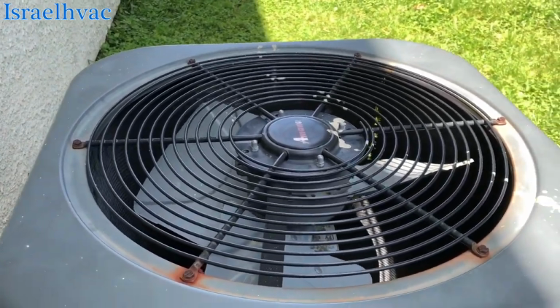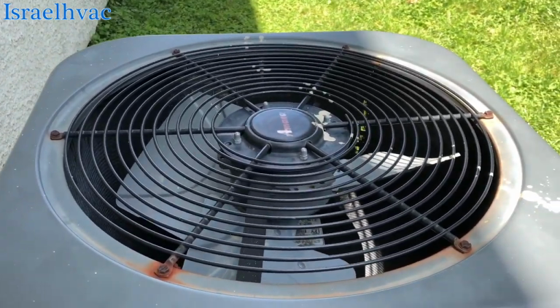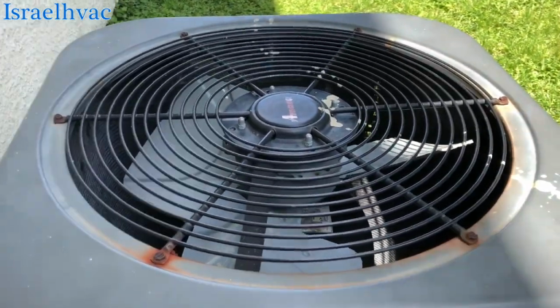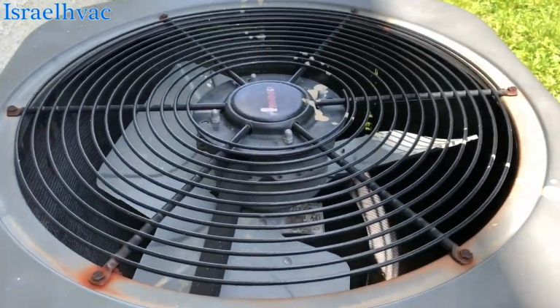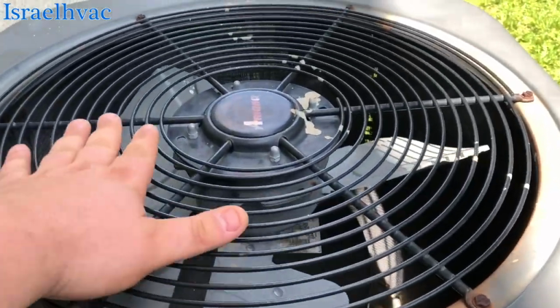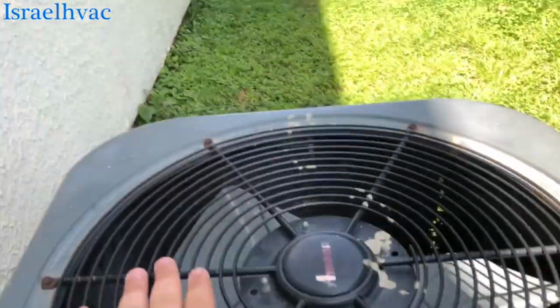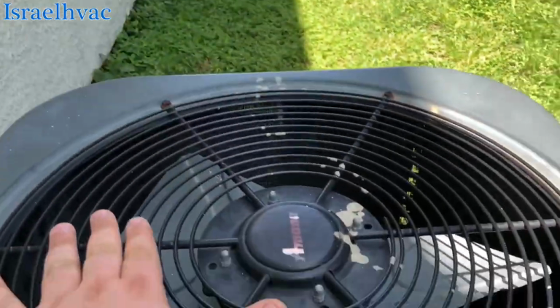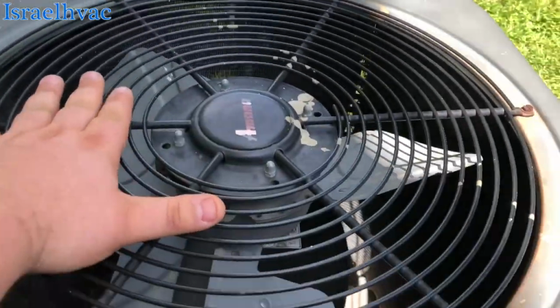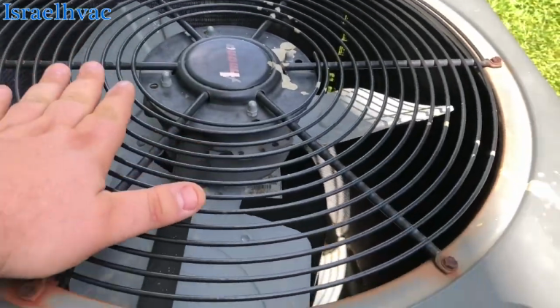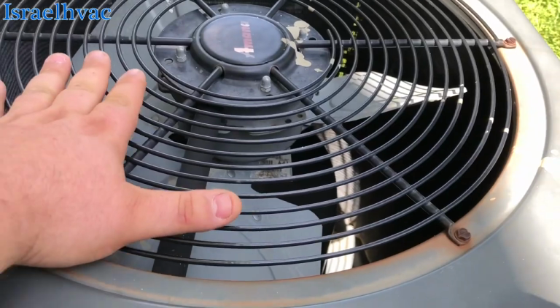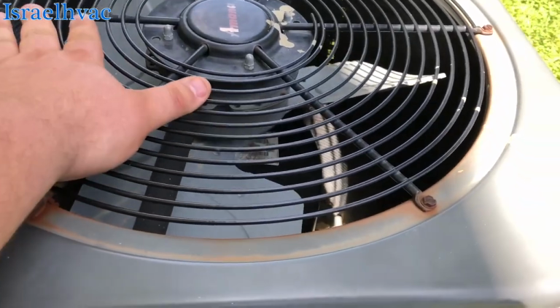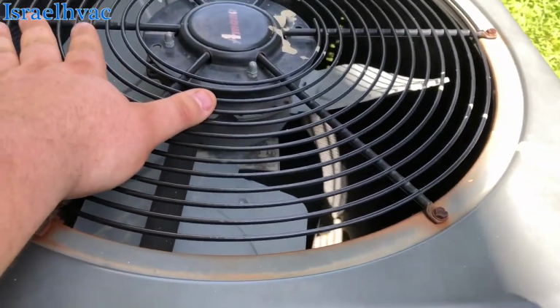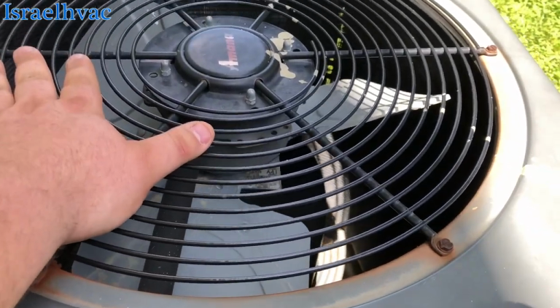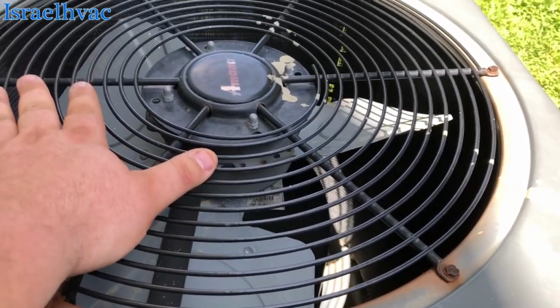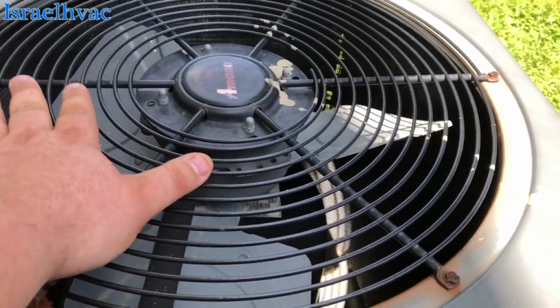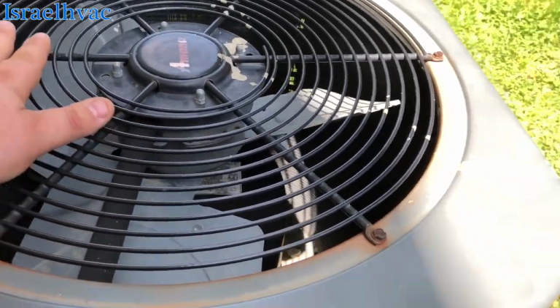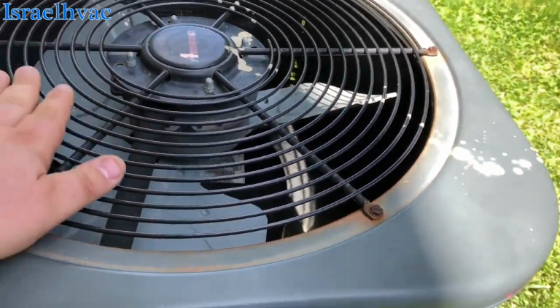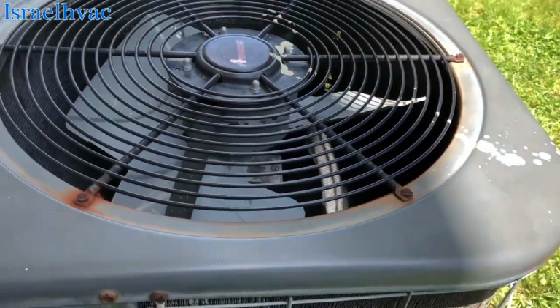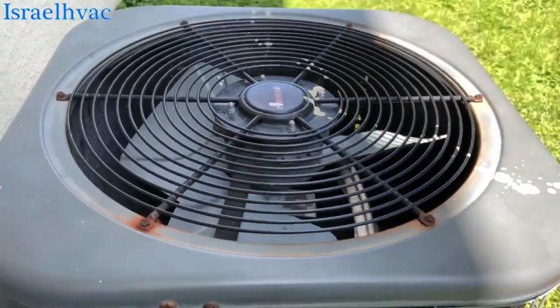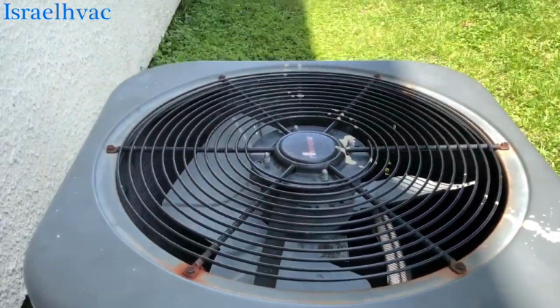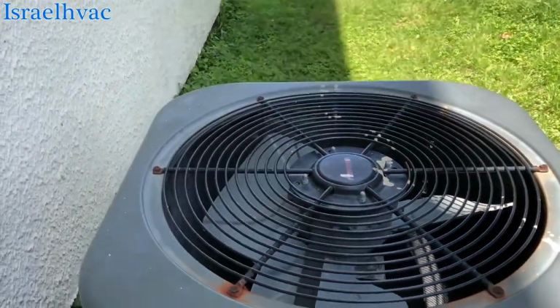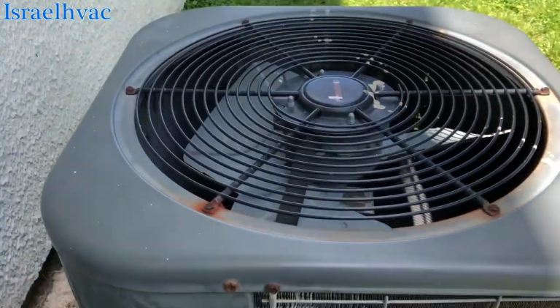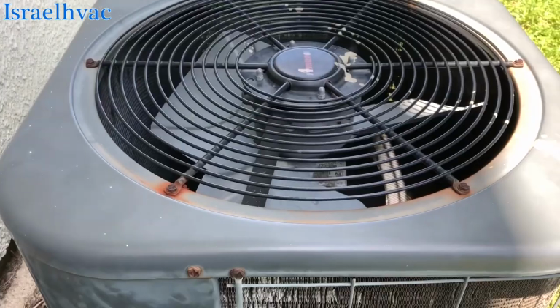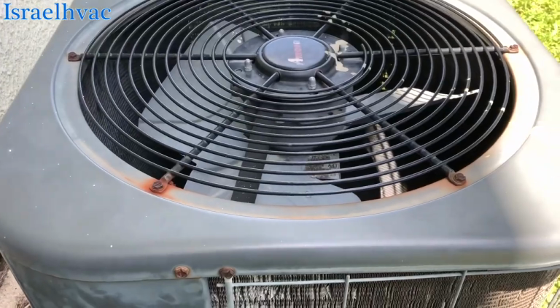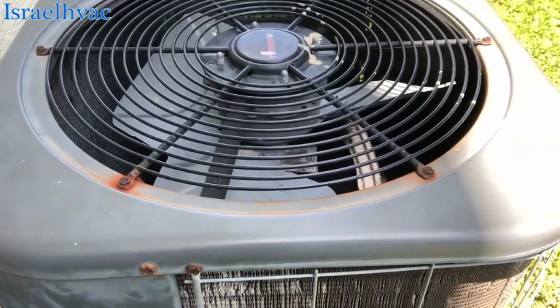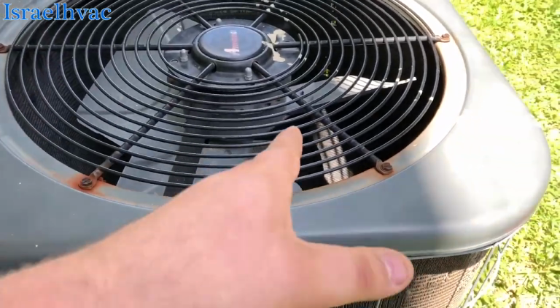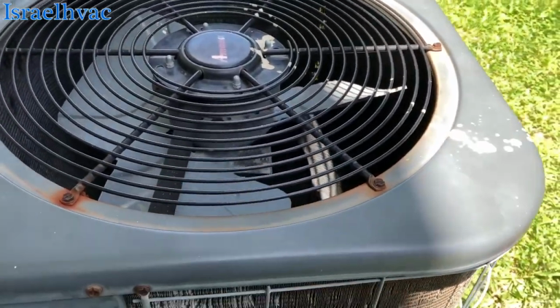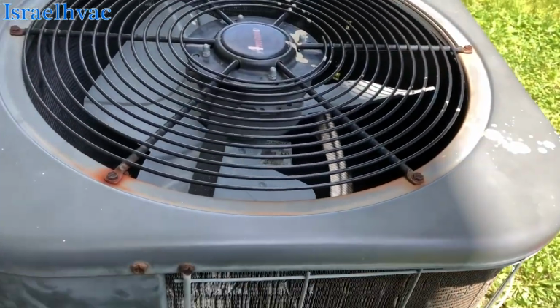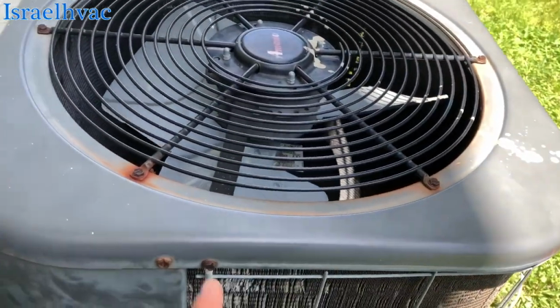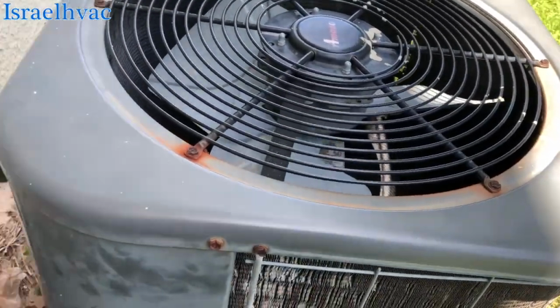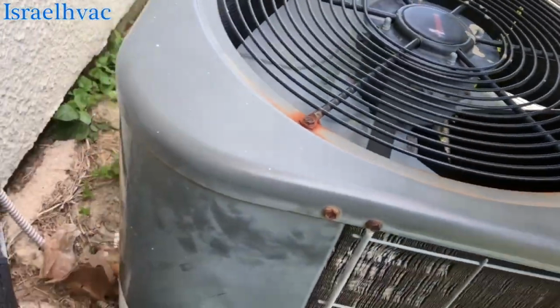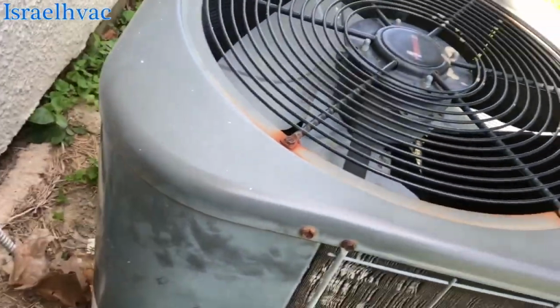Alright guys, I got a little no-cool call here on the little apartment that we take care of. A little LeMana — no condenser fan motor. Compressor's running, but the fan motor wasn't.